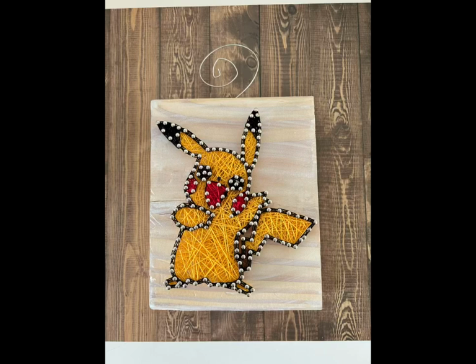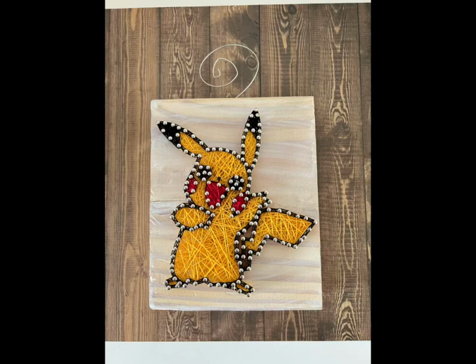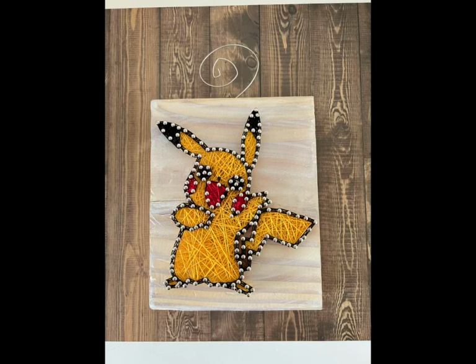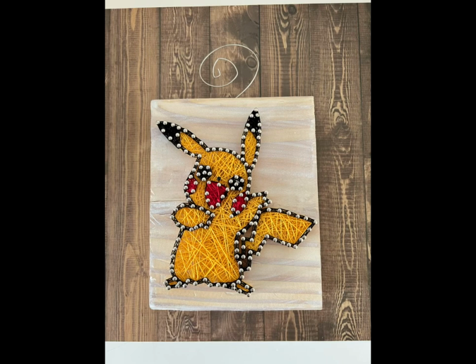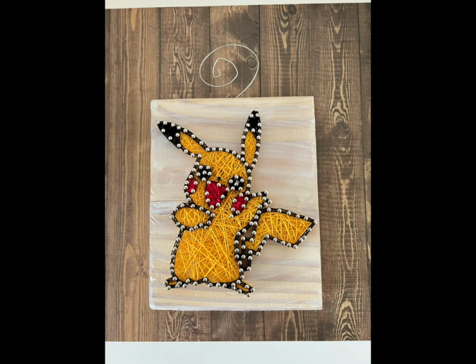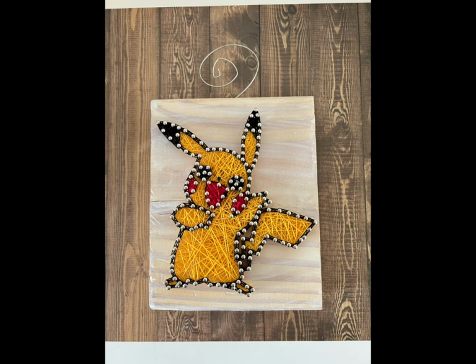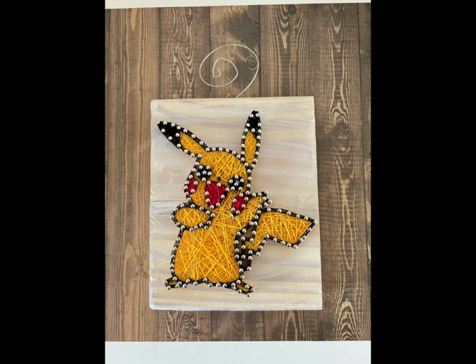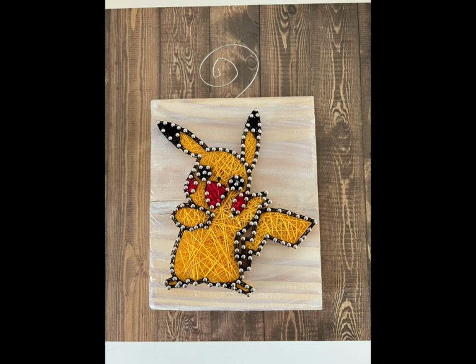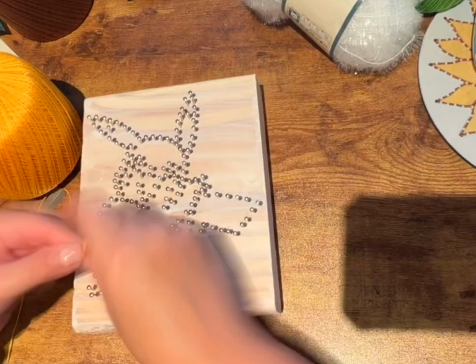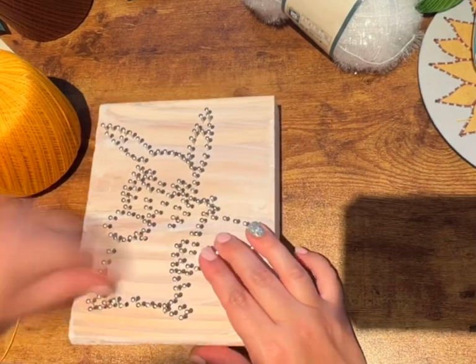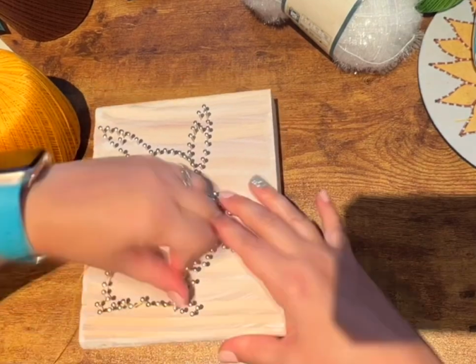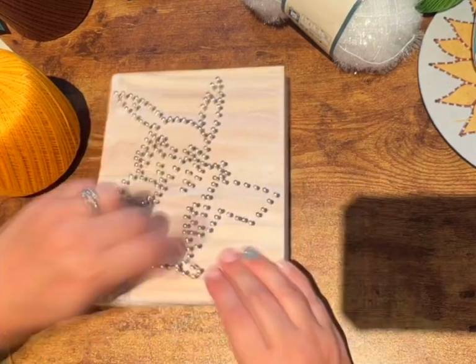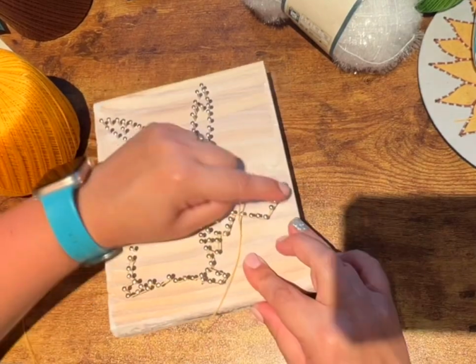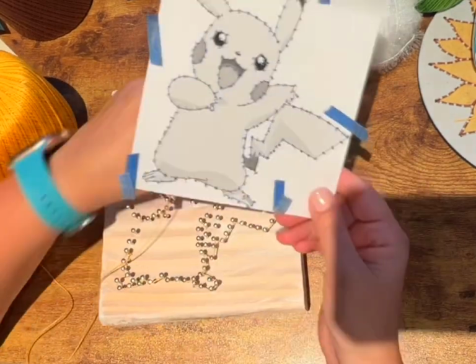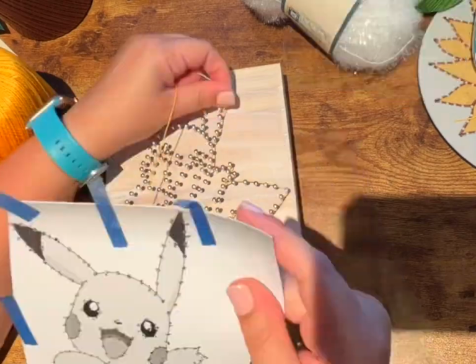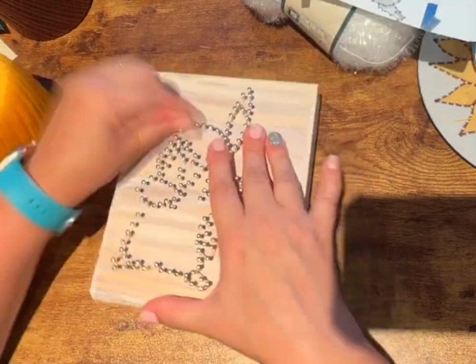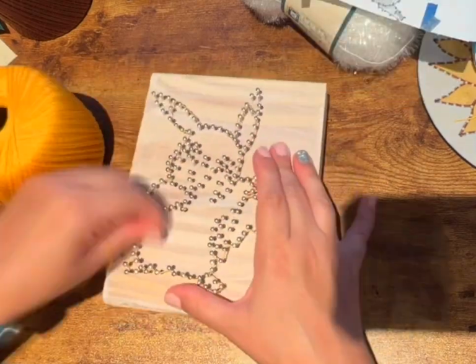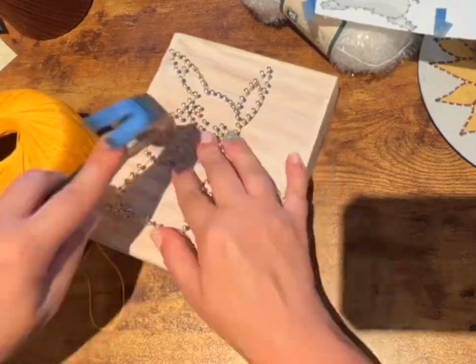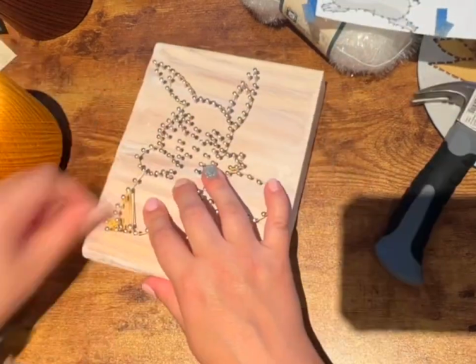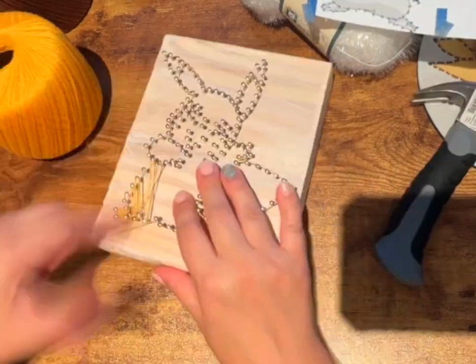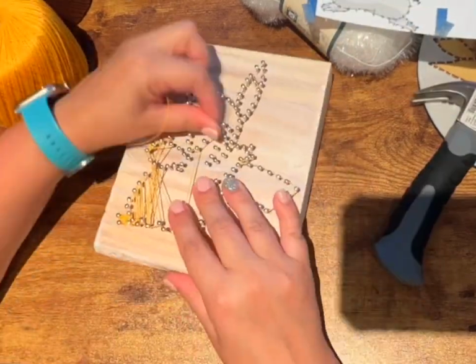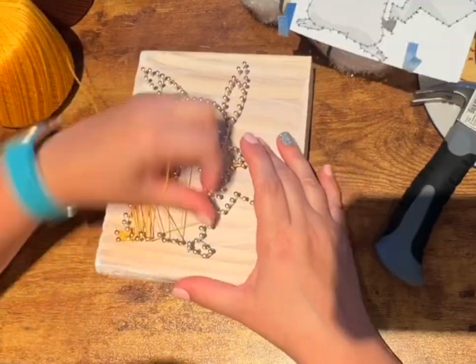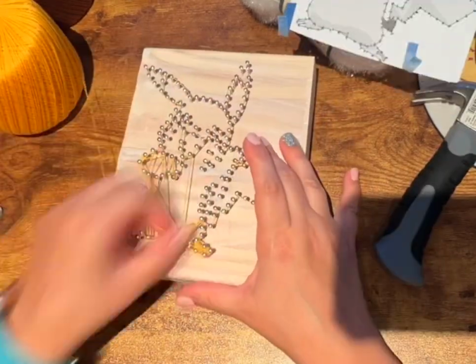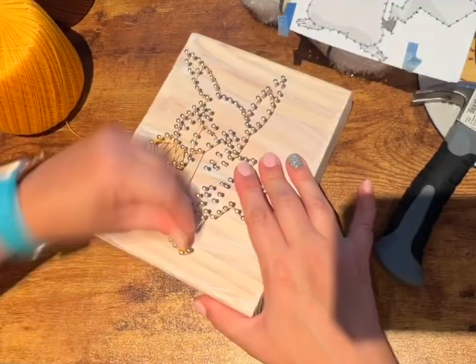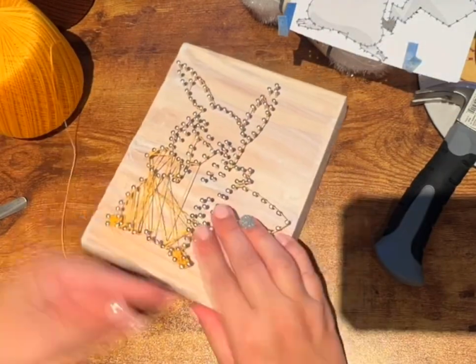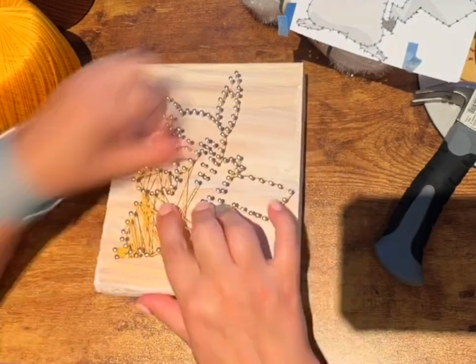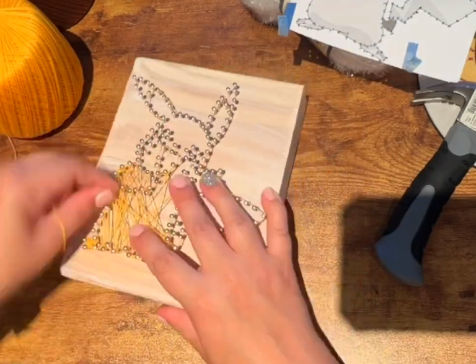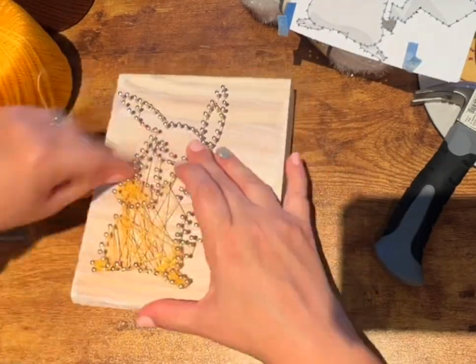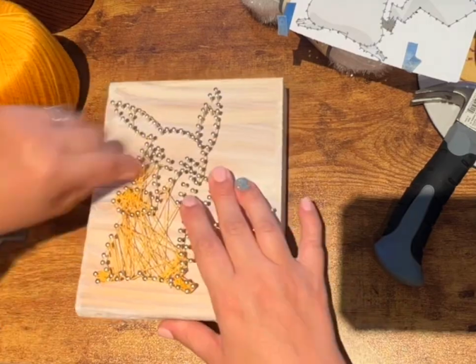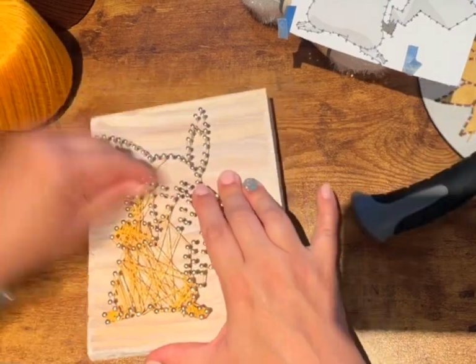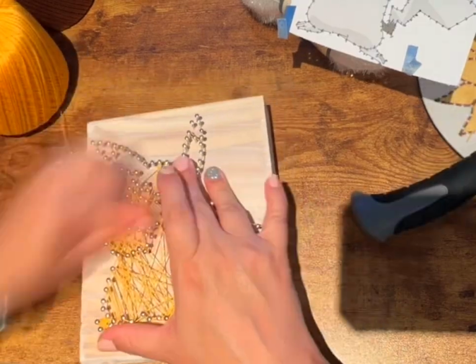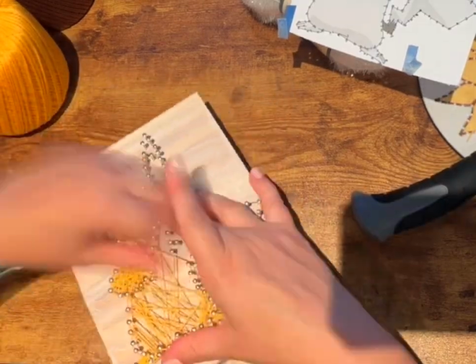Alright, let's string a Pikachu. Go ahead and grab the yellow string first and use your template as a guide. We're going to tie a knot two times around any of the nails and that is going to secure the start.